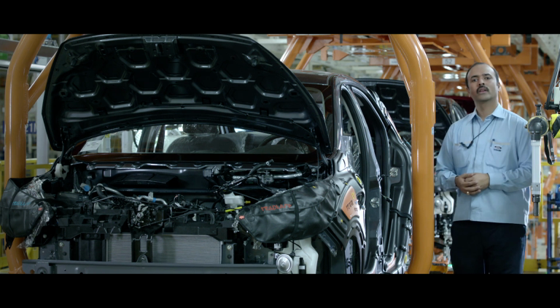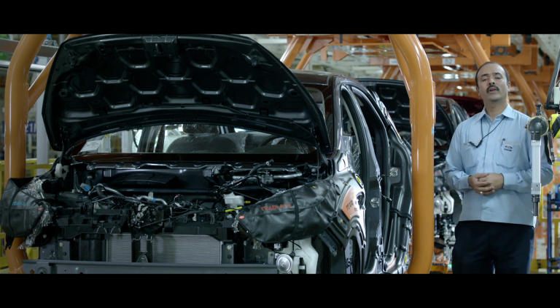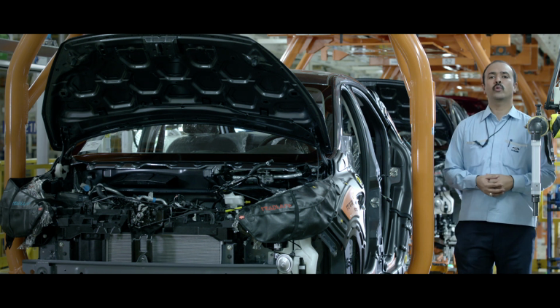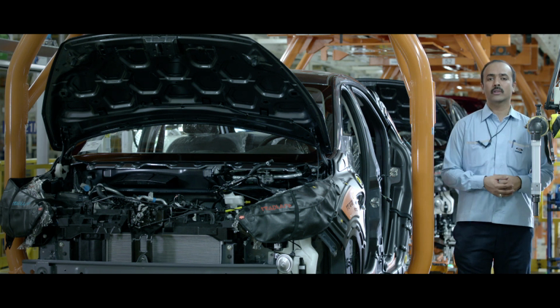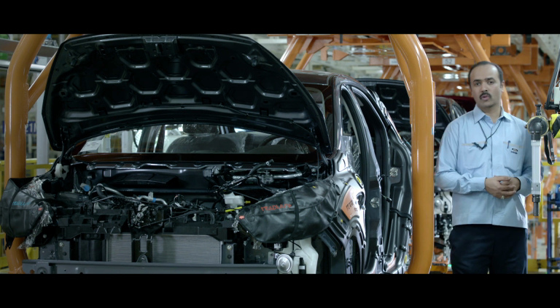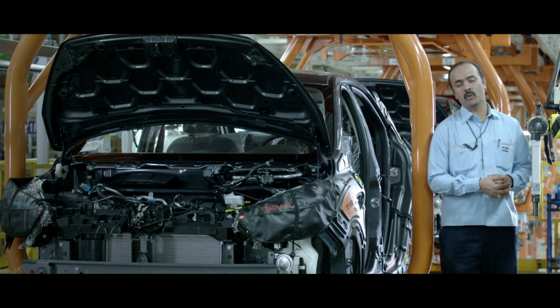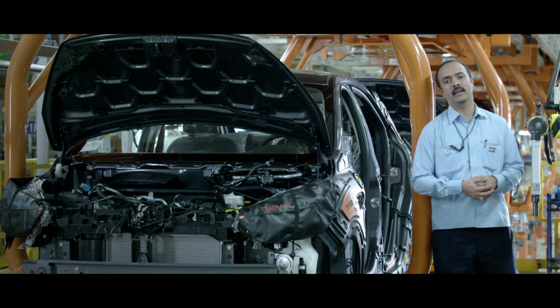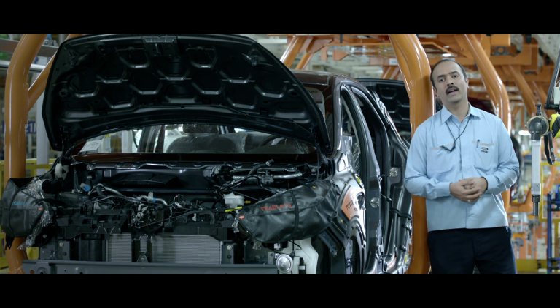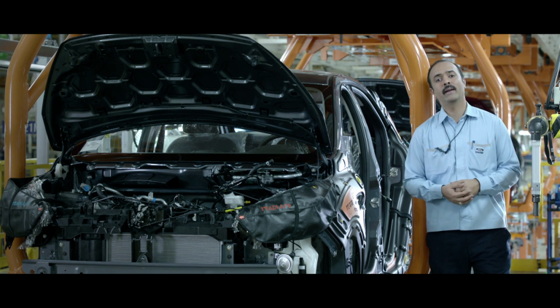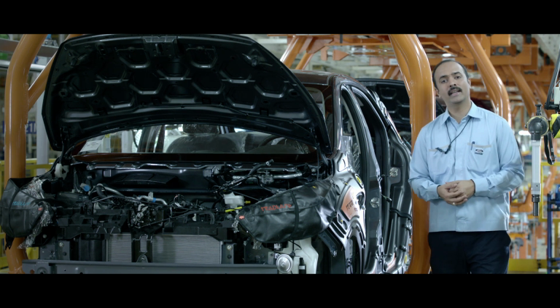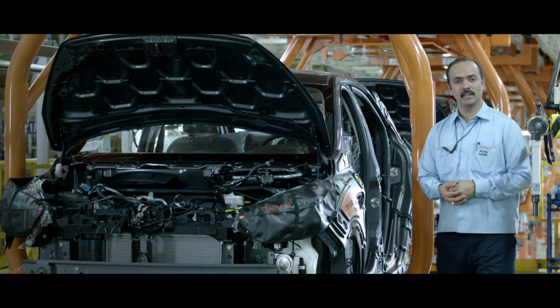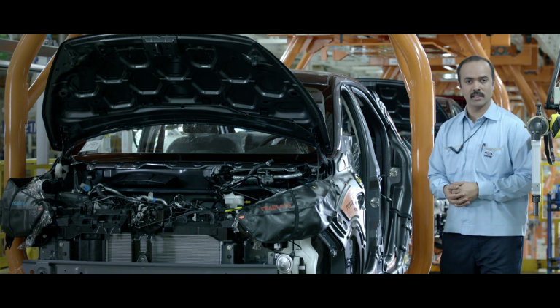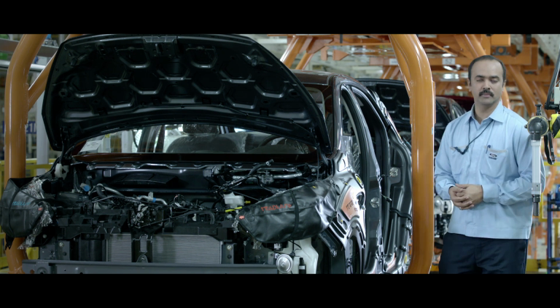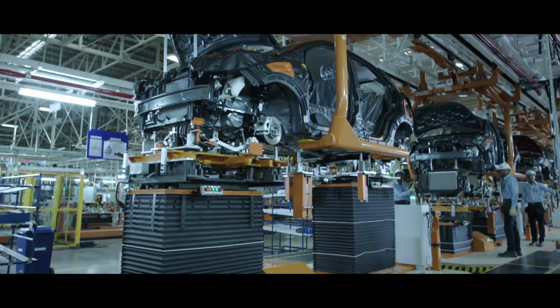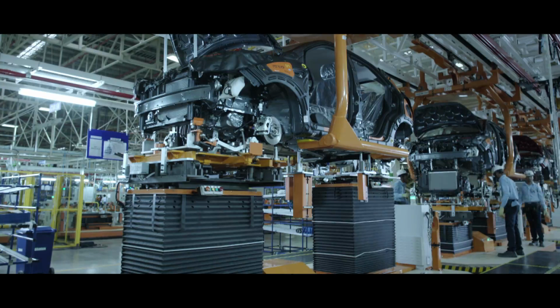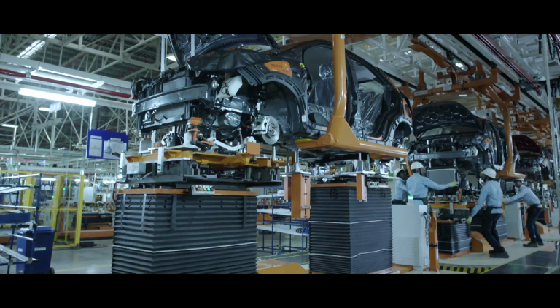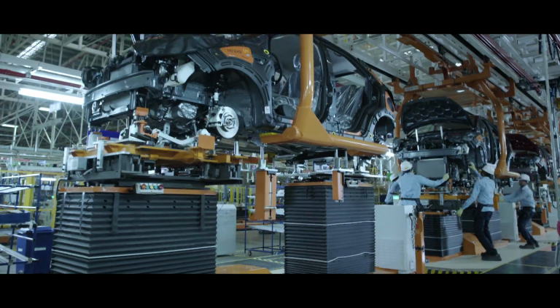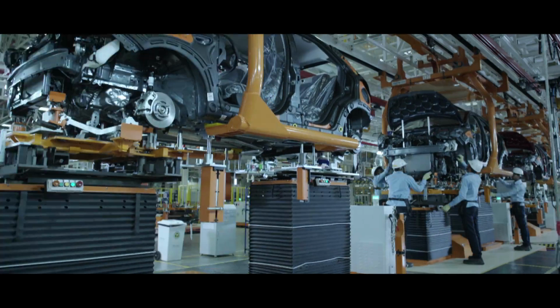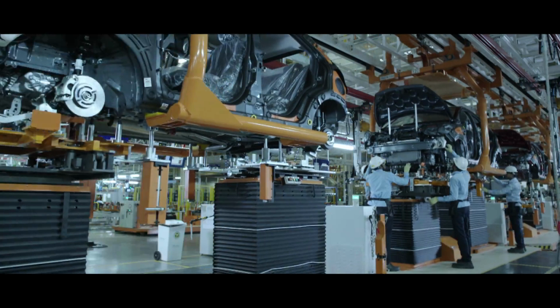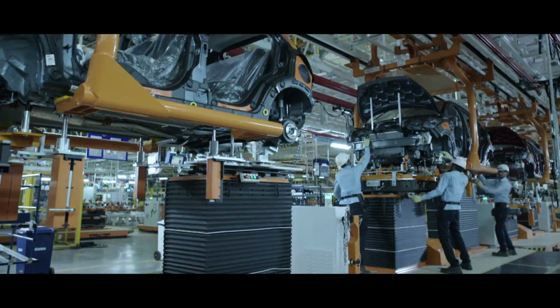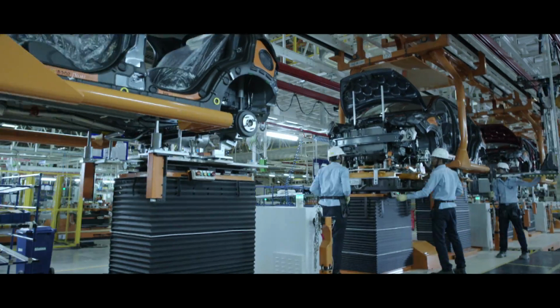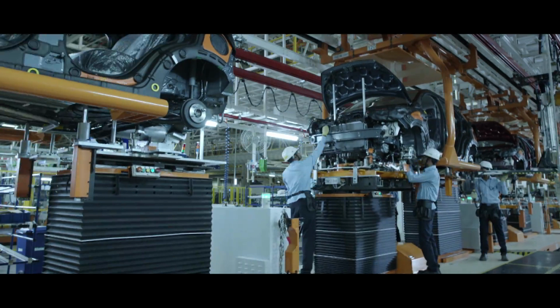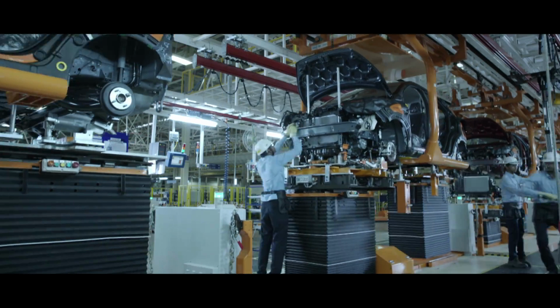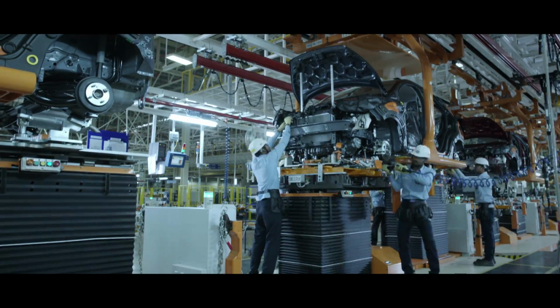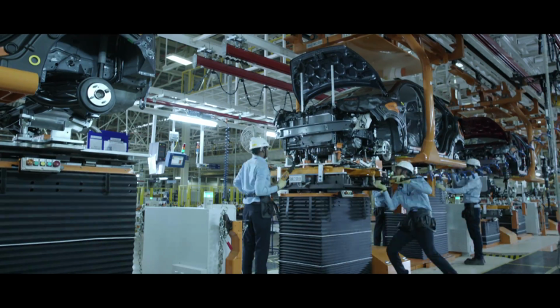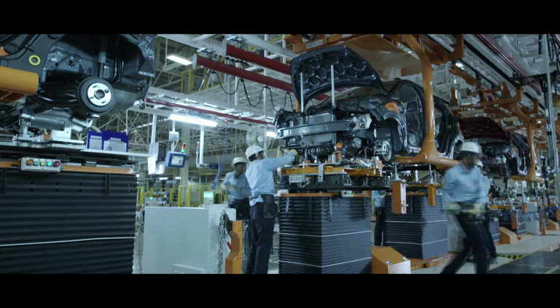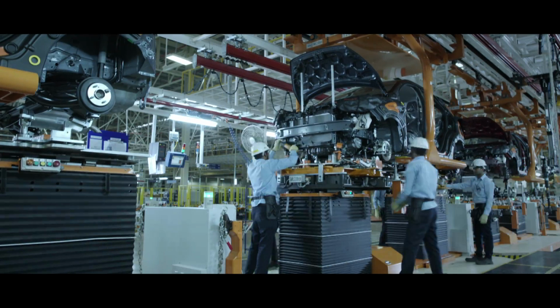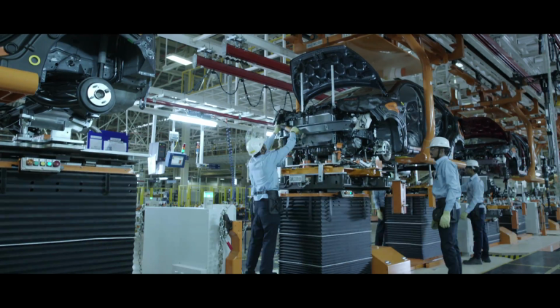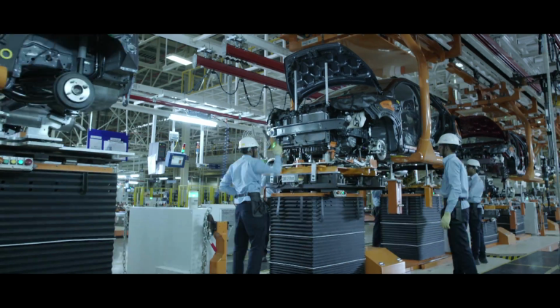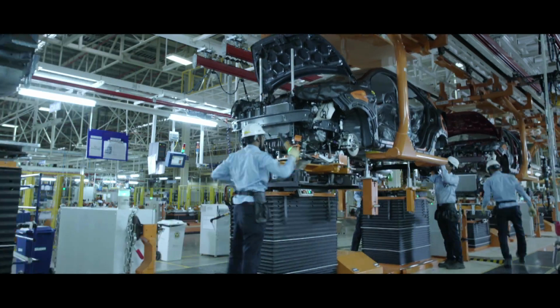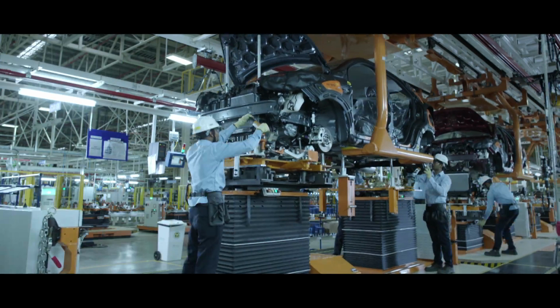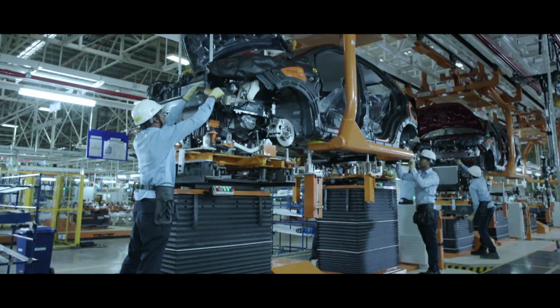We have to work with robots and maintain that synergy. Because where robots can't reach, we can — giving that human touch.